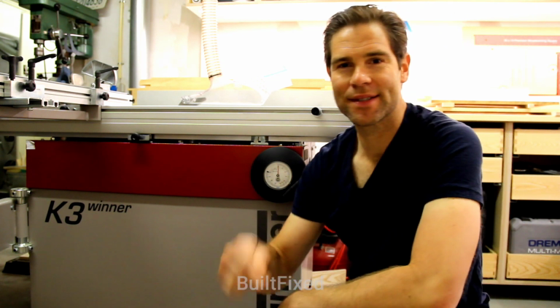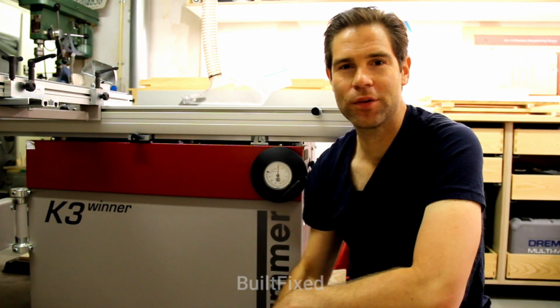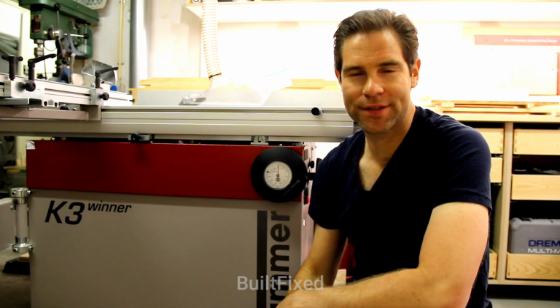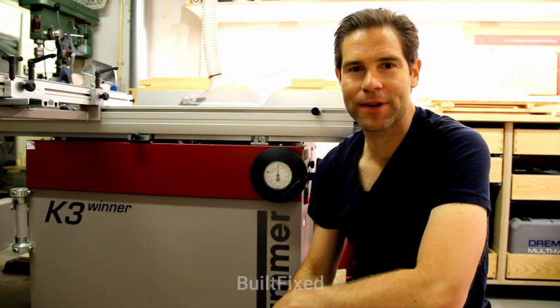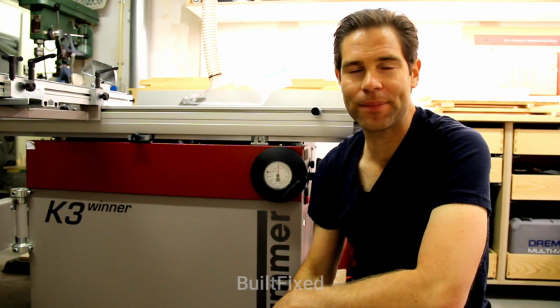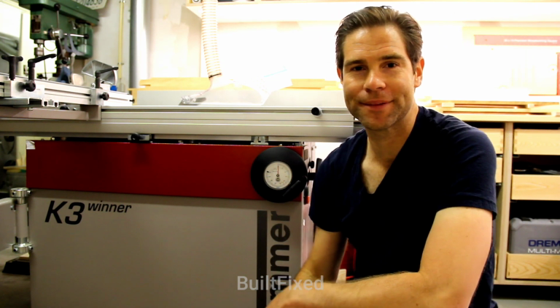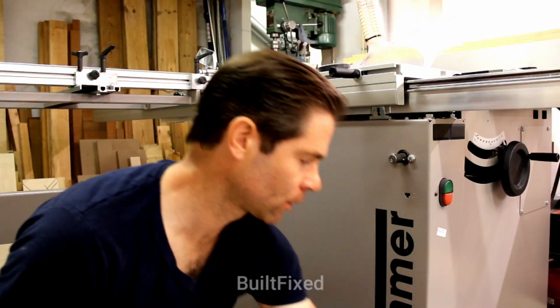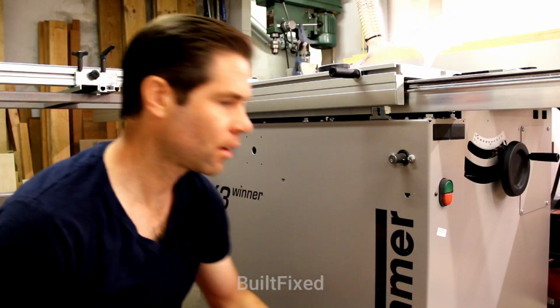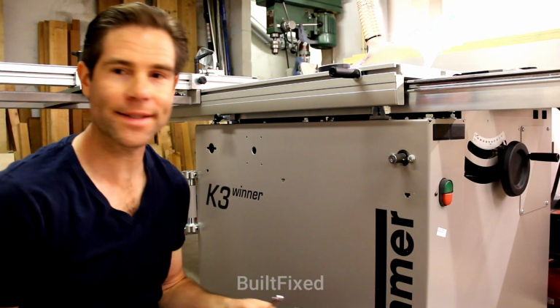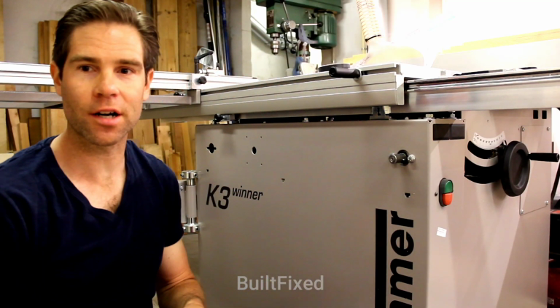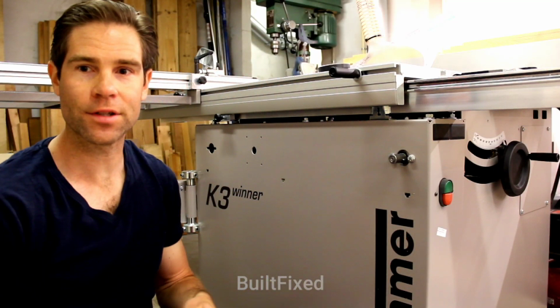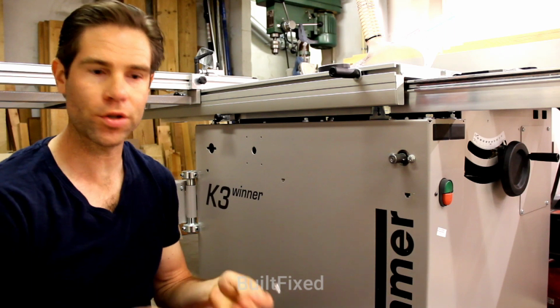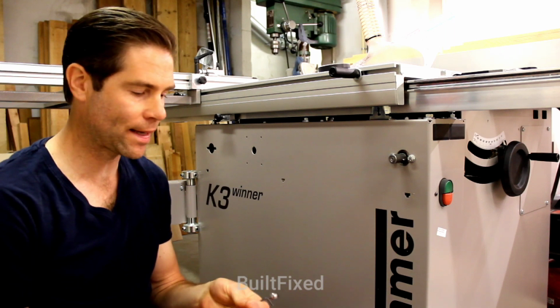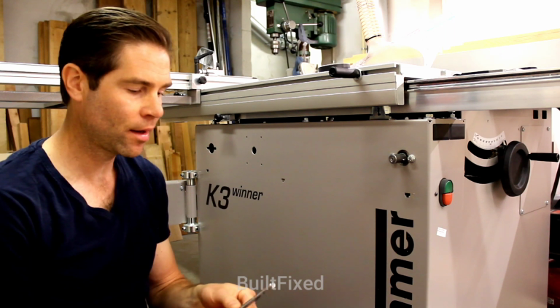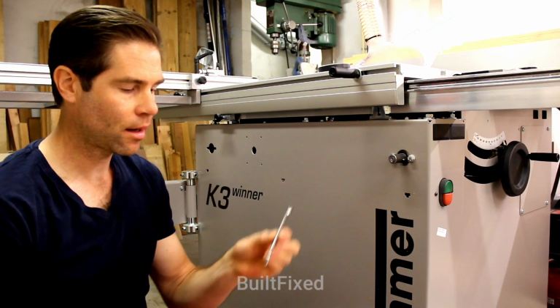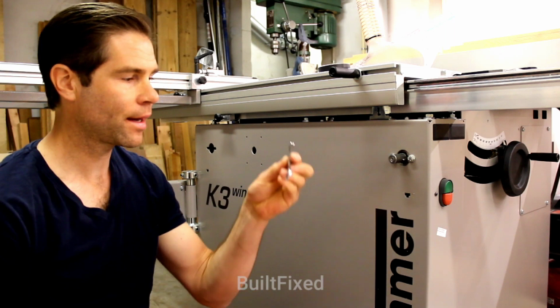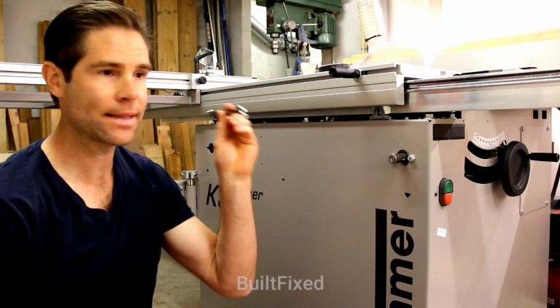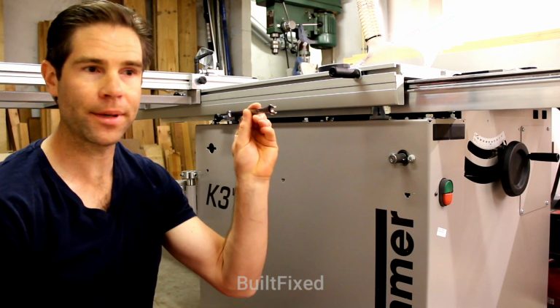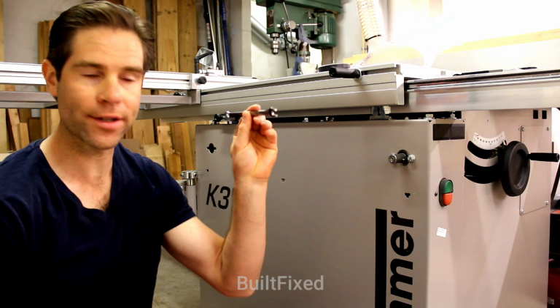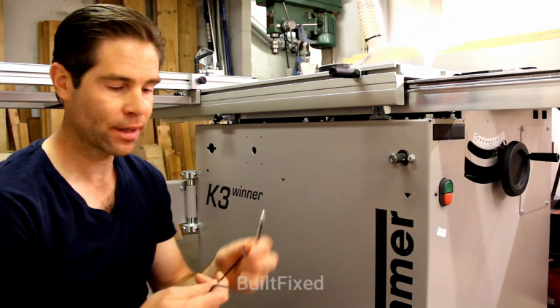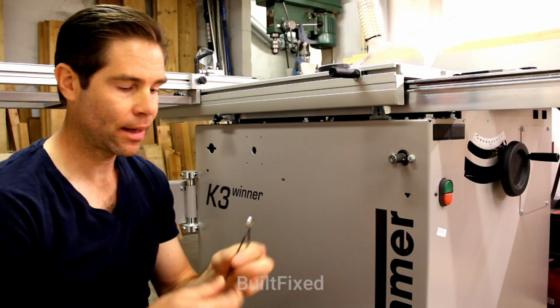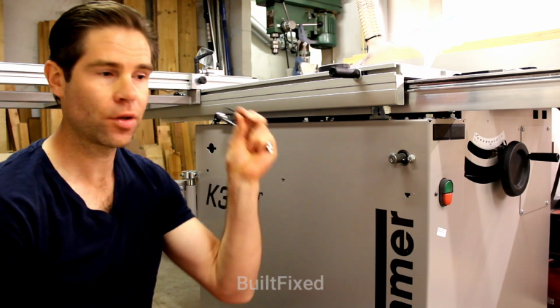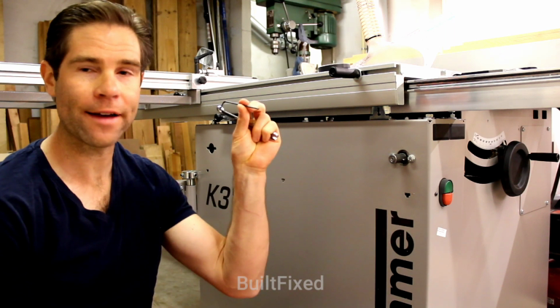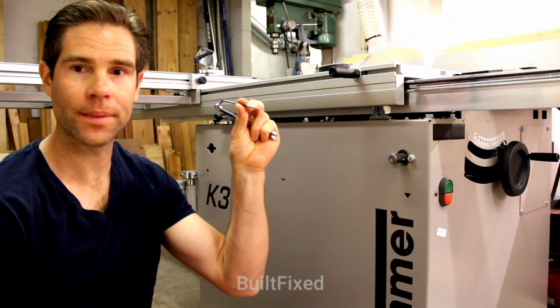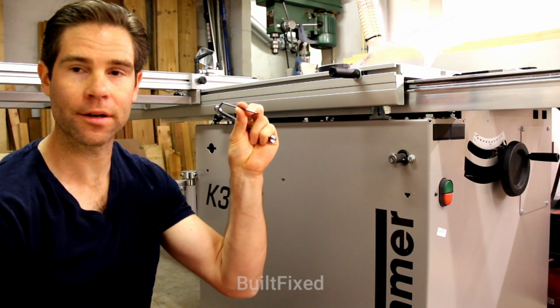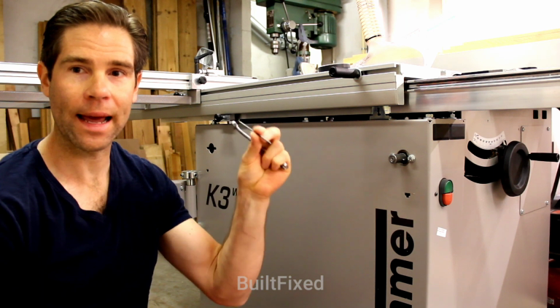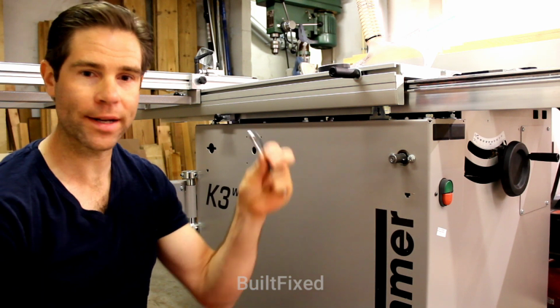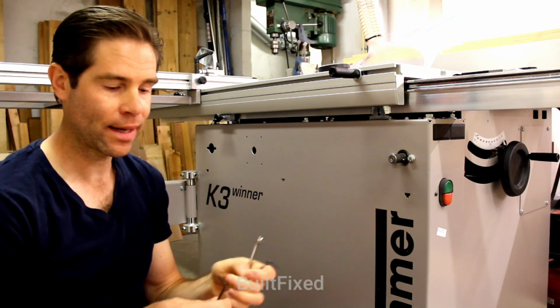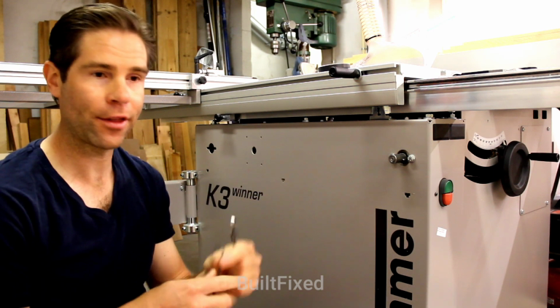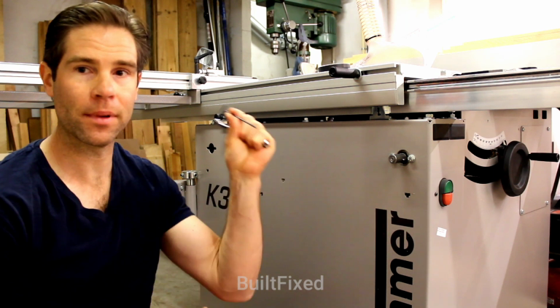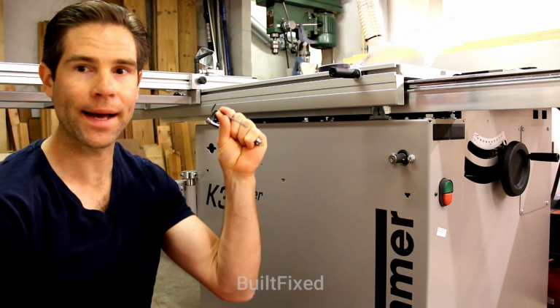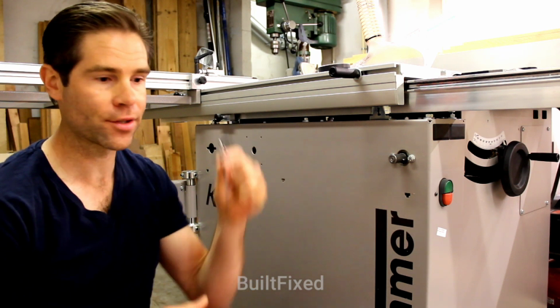Stay tuned — it's great to have you back. Let's get started. The tools you need are a 10mm wrench, a 2.5mm Allen wrench, and a 3mm Allen wrench.